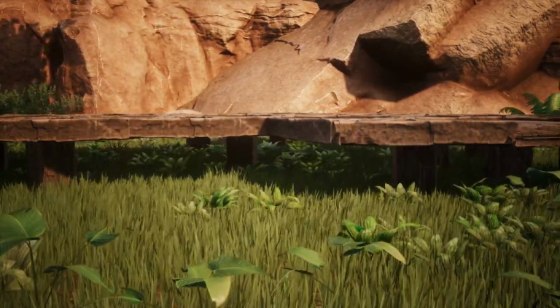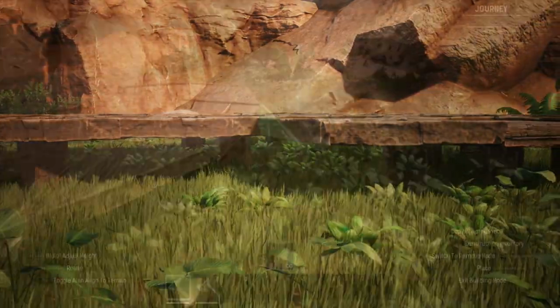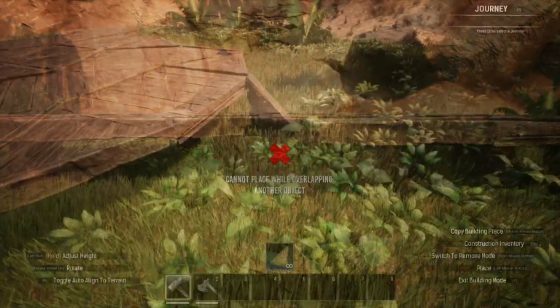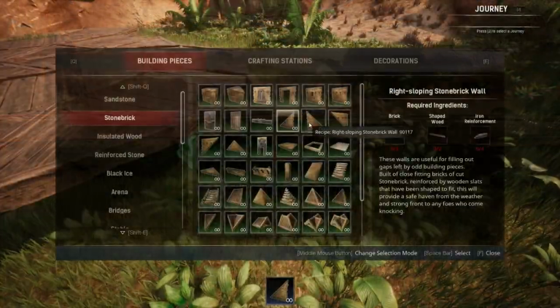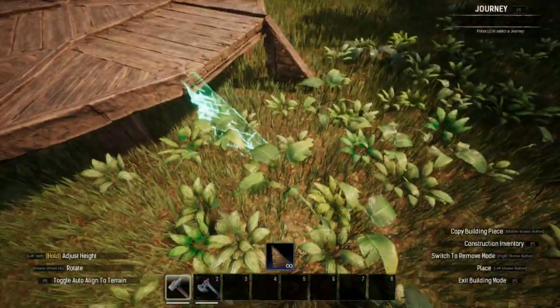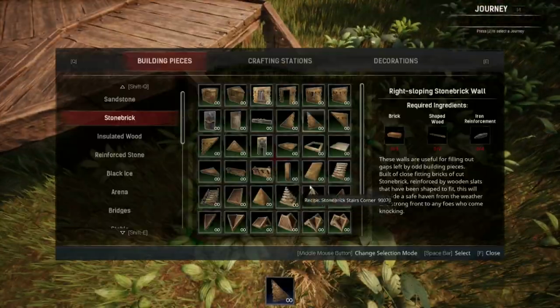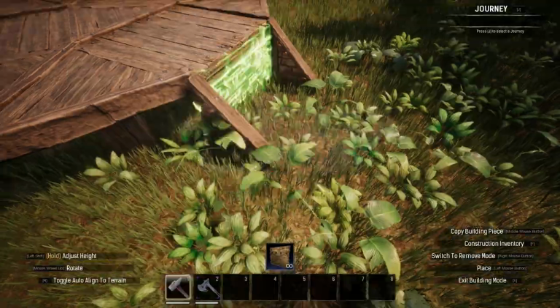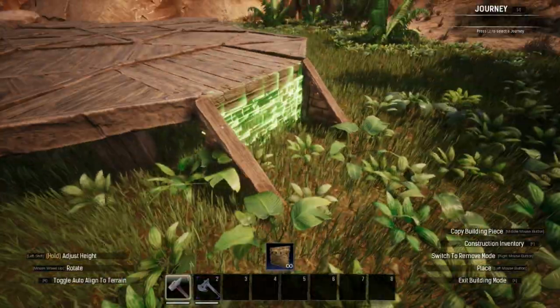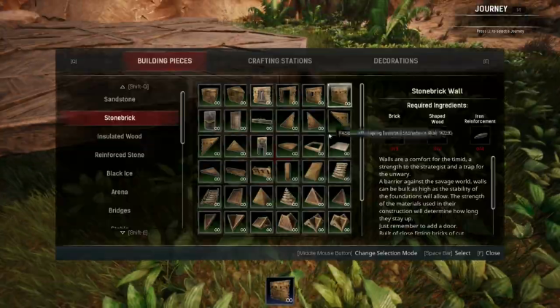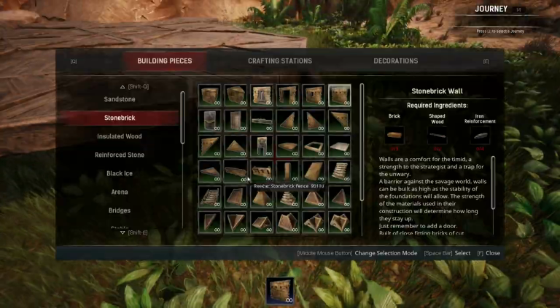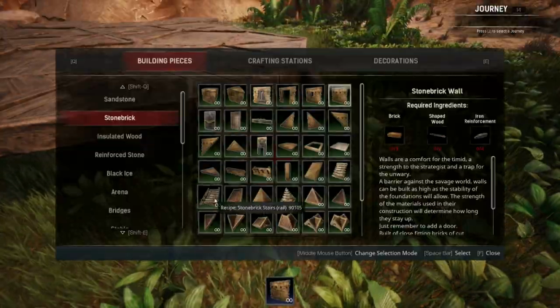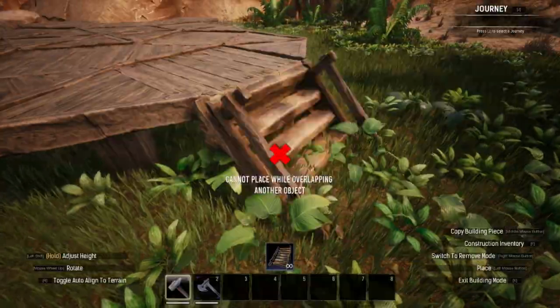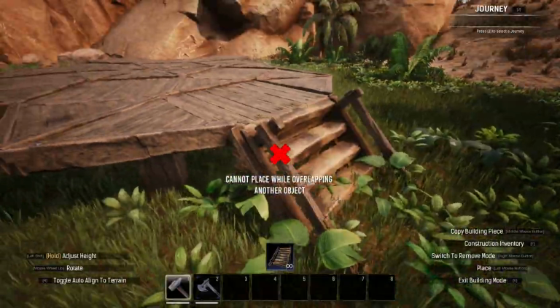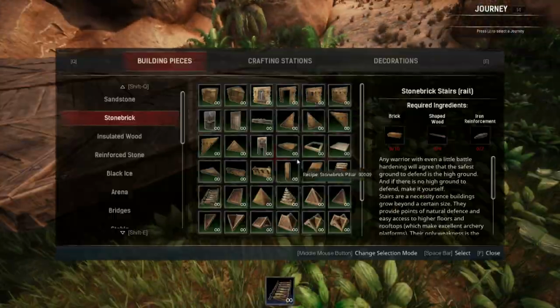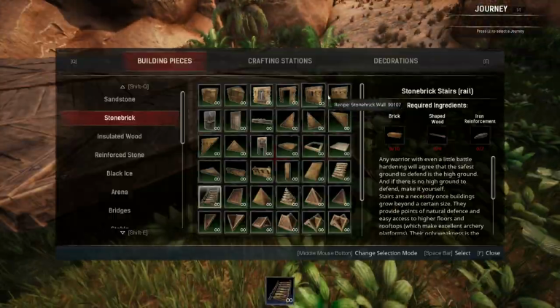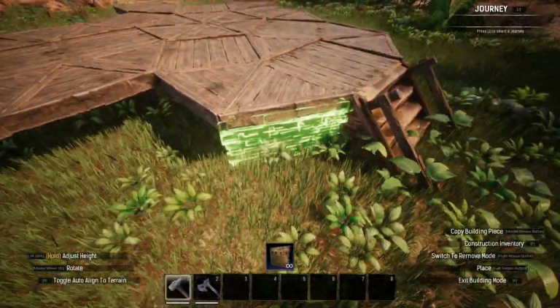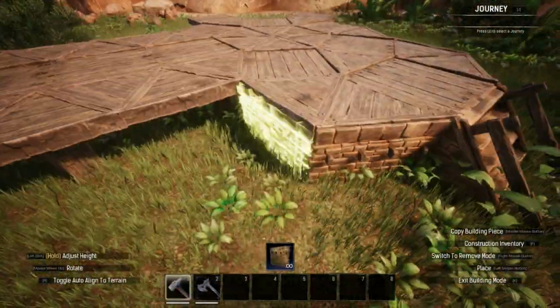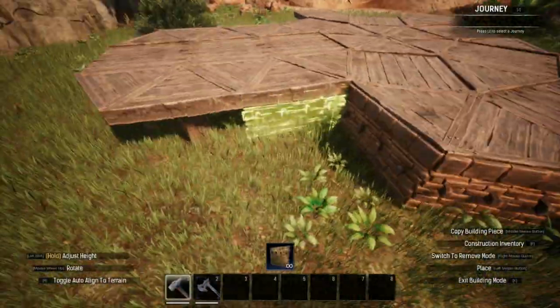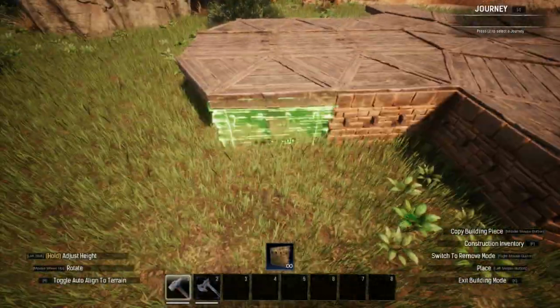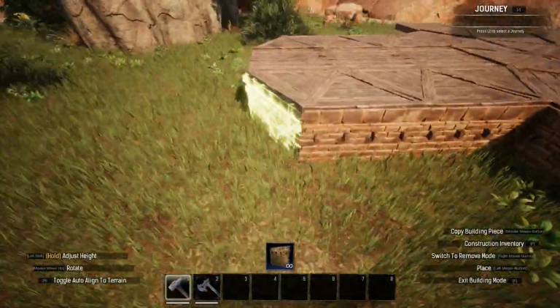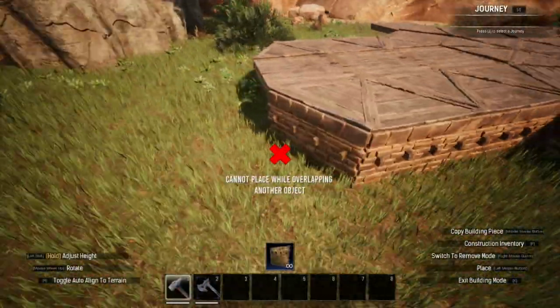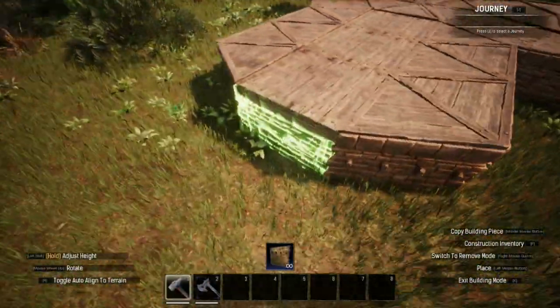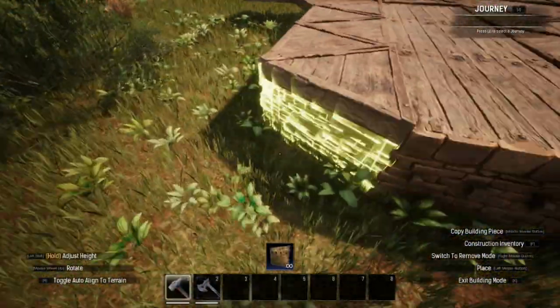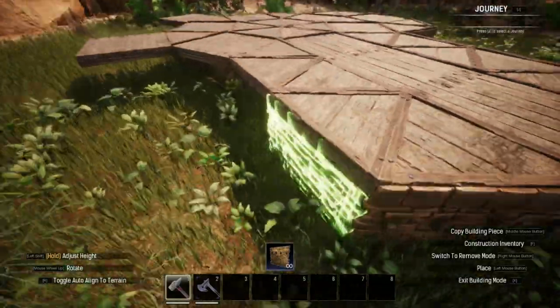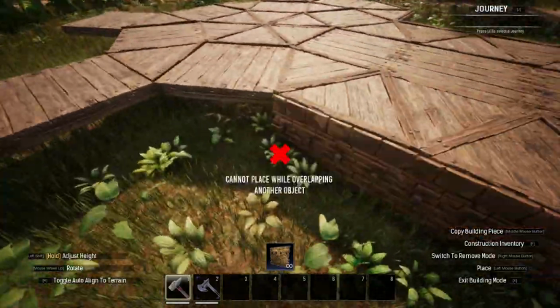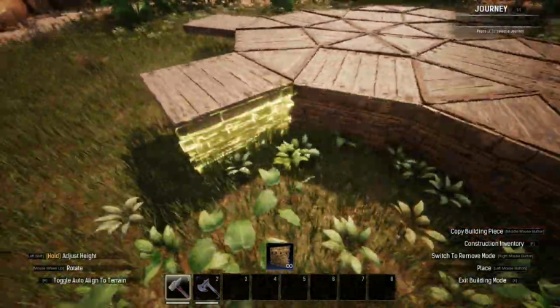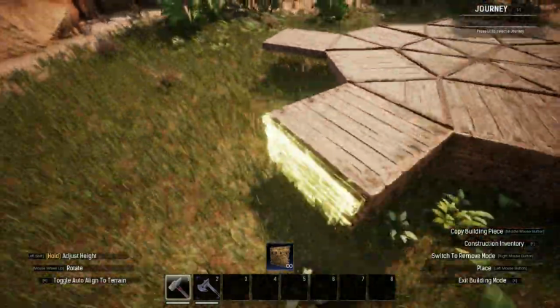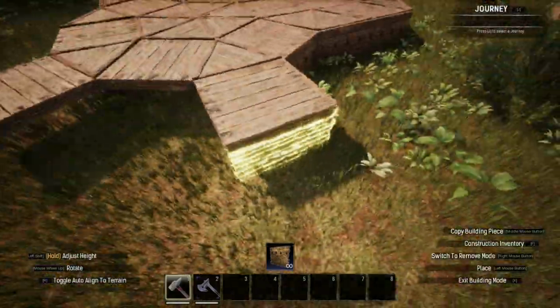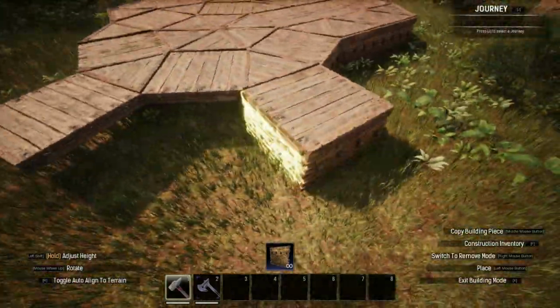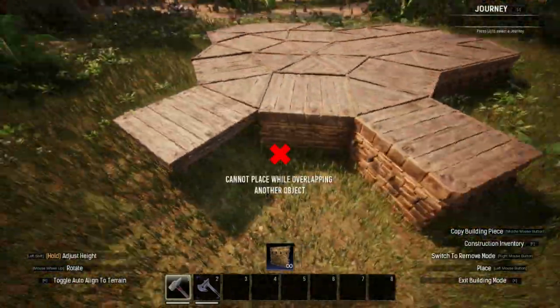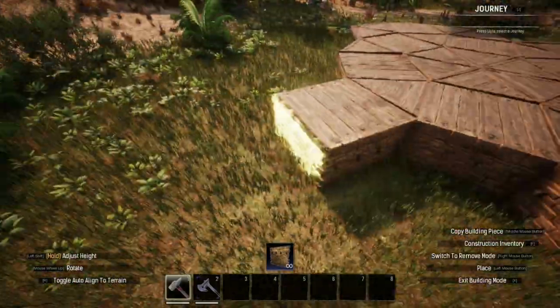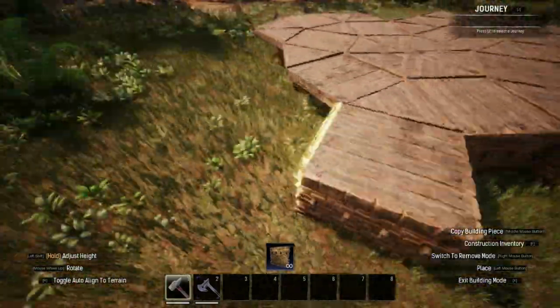Starting on the walls, I first placed a staircase with sloping sides to contain it at the front of the build, and then used stone brick walls to close the gaps between the foundations and the ground below.